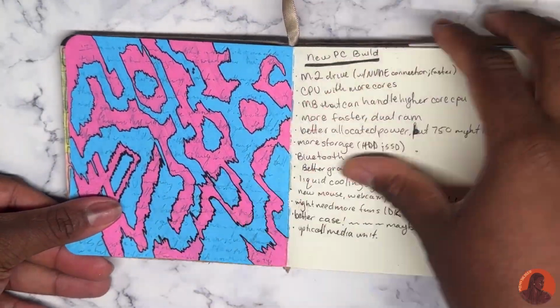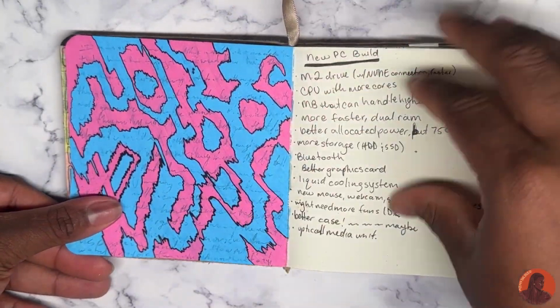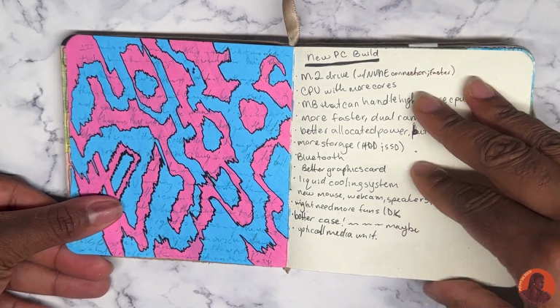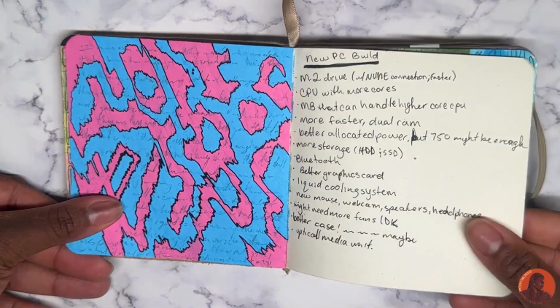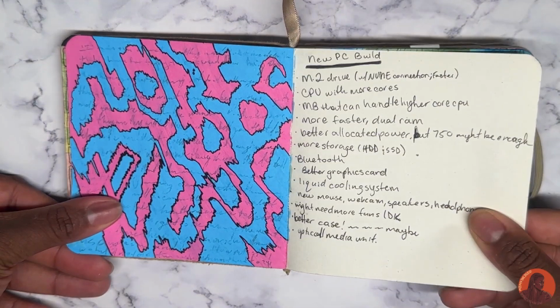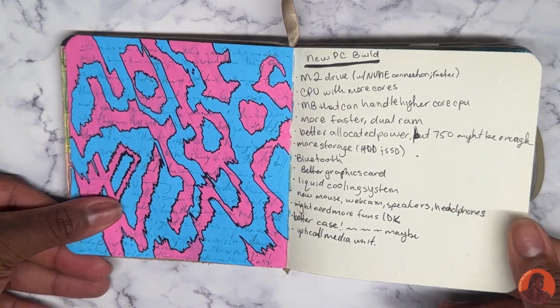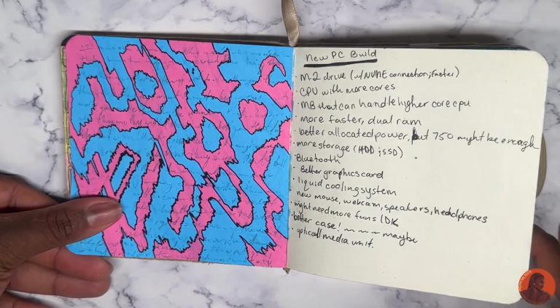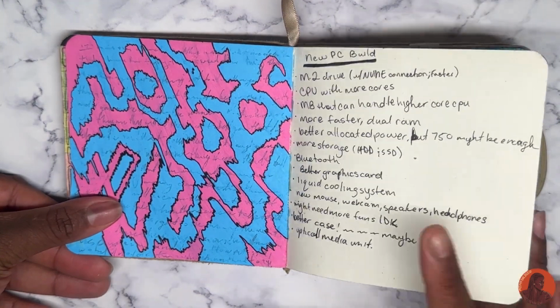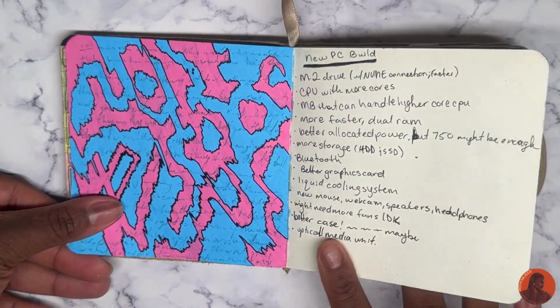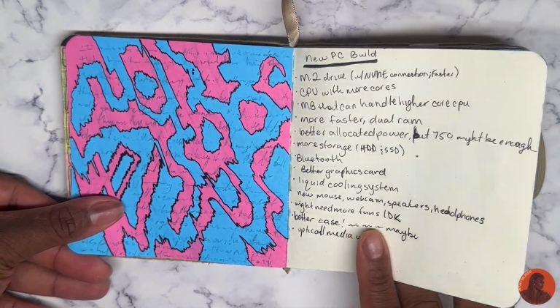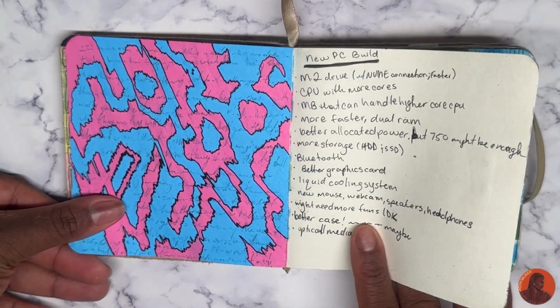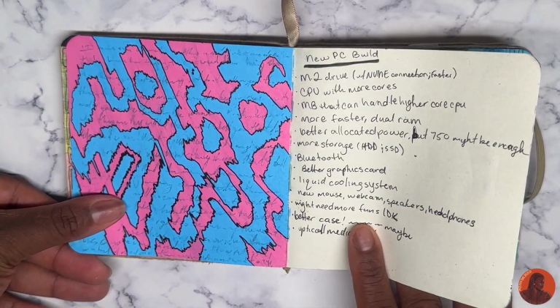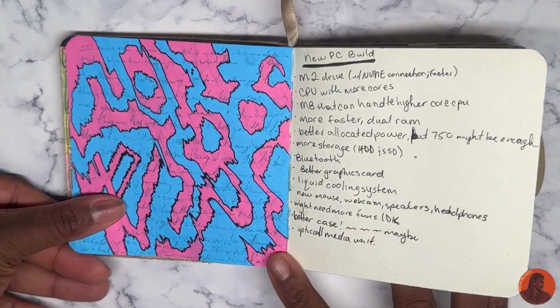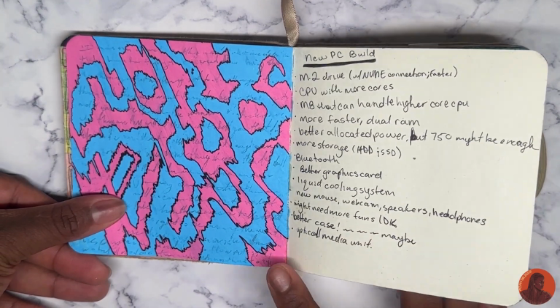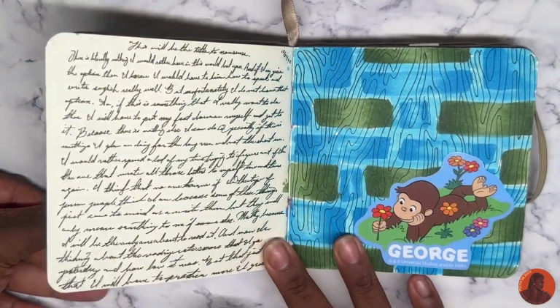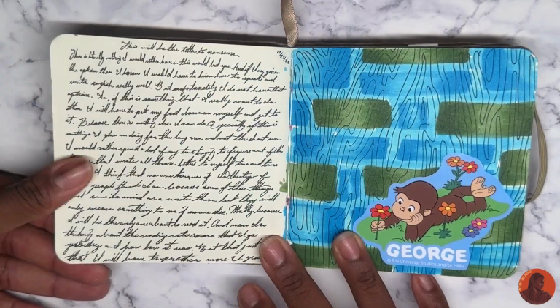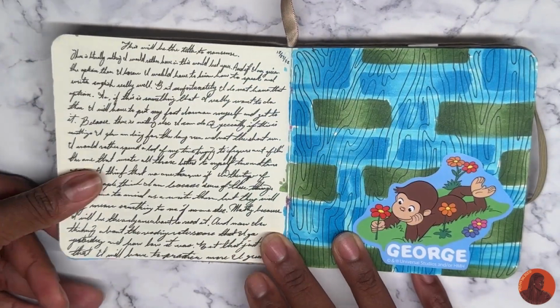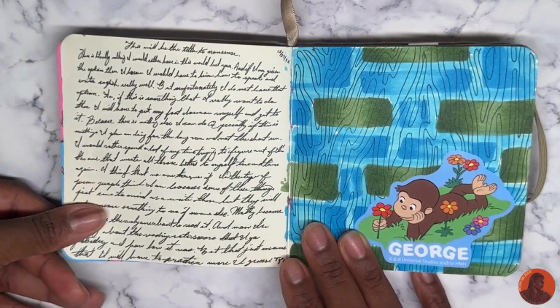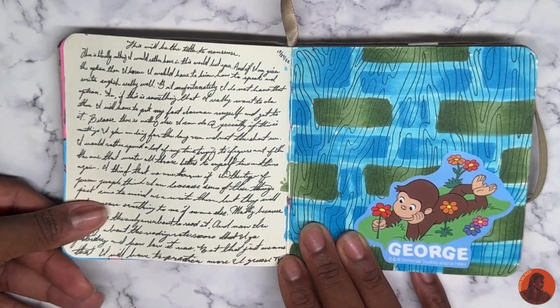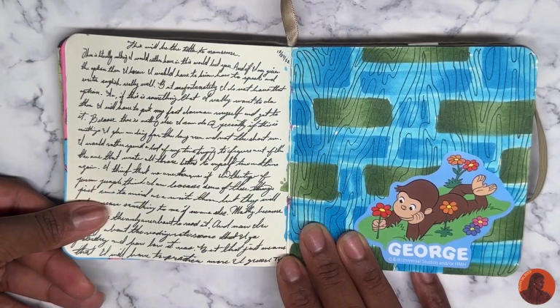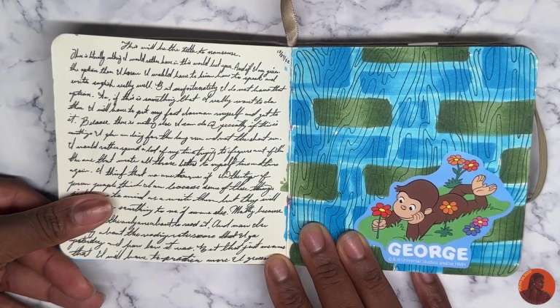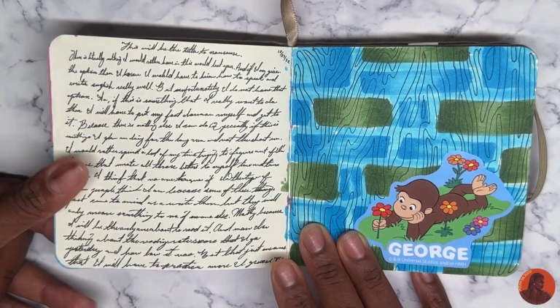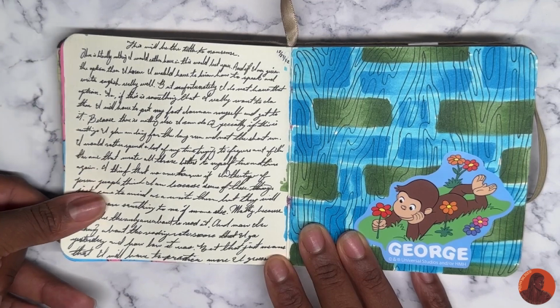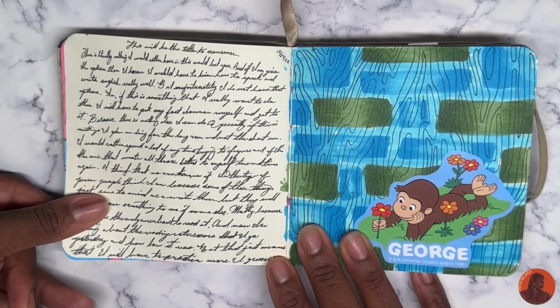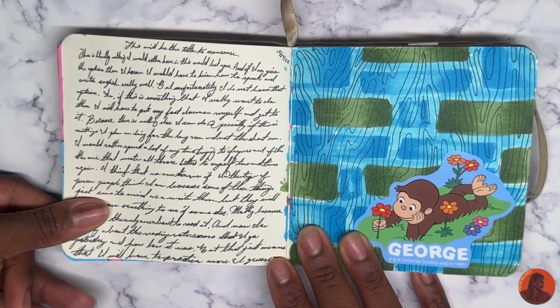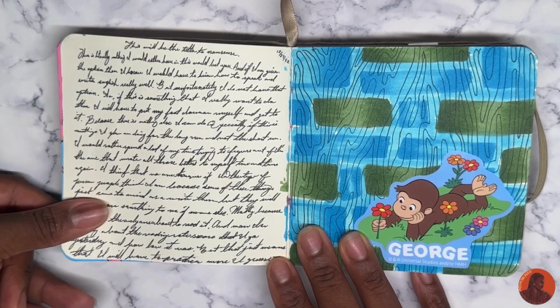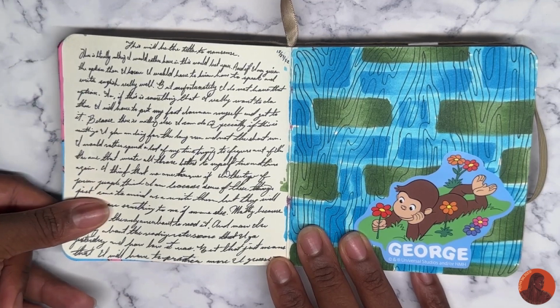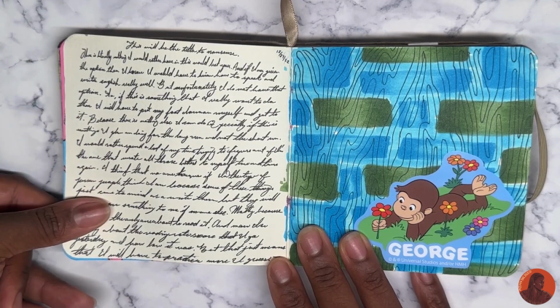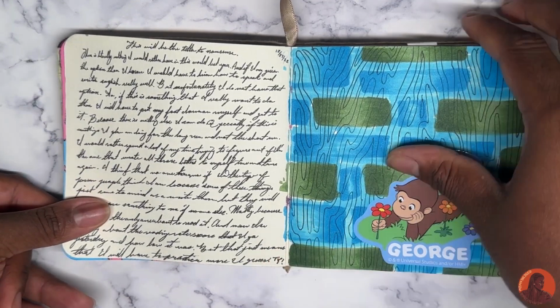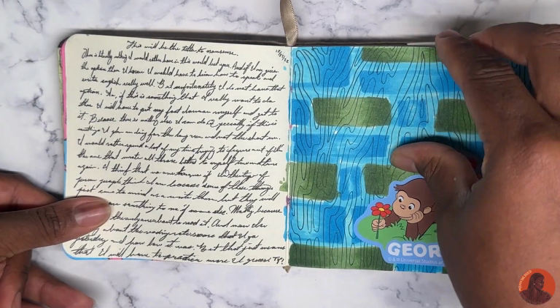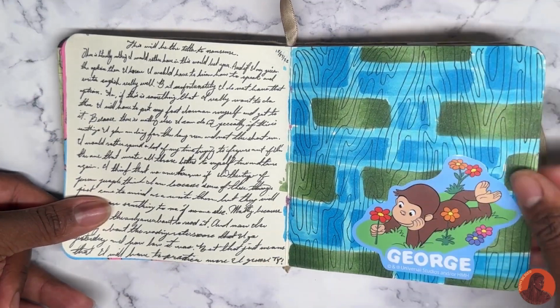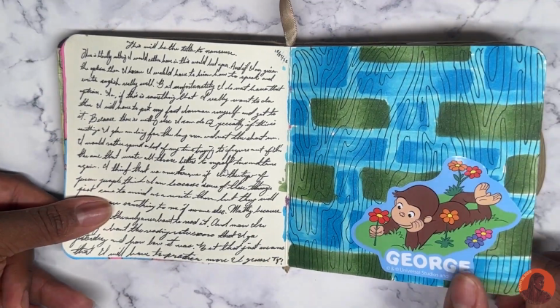Masking tape doodles, stickers, more doodles — this is actually tape with doodles on top. There's a pattern inspired by my PC build; I don't know if I'm actually going to build that but we'll see. I'm pretty sure that next one is a poem, though I'm not sure.